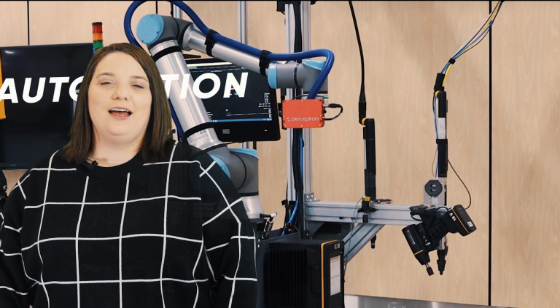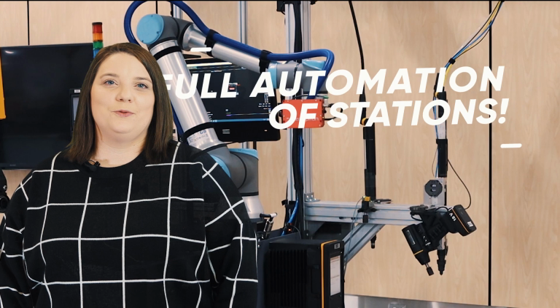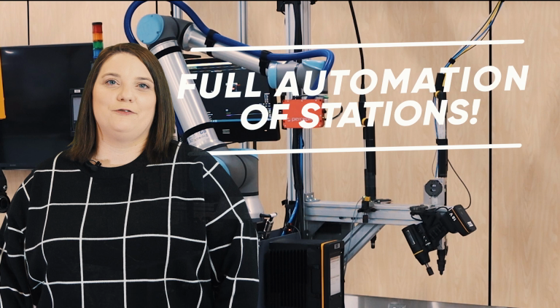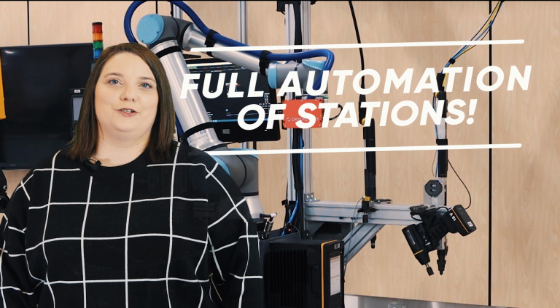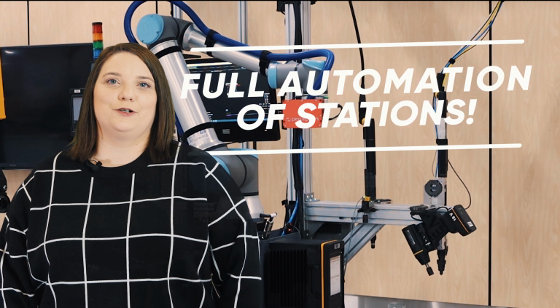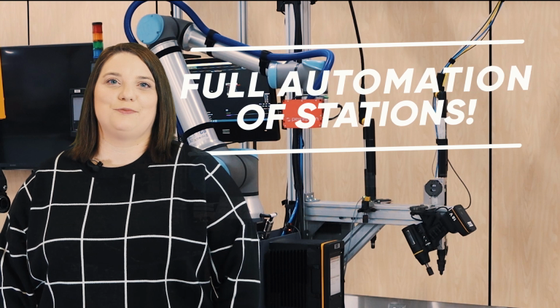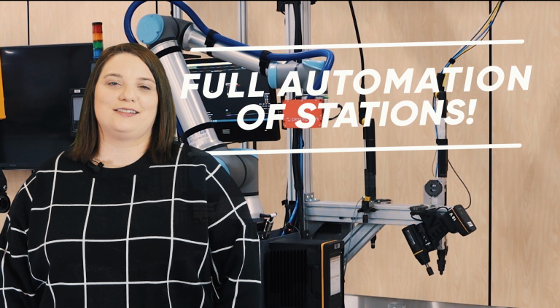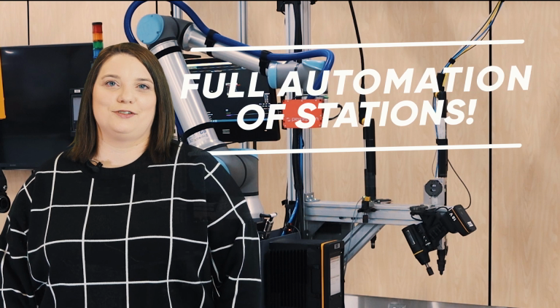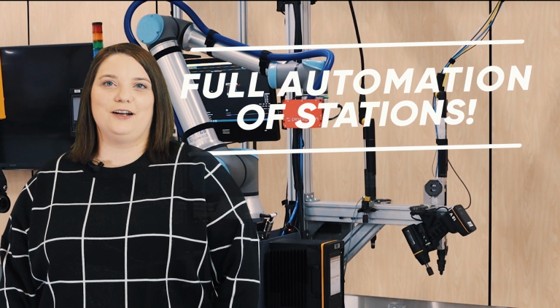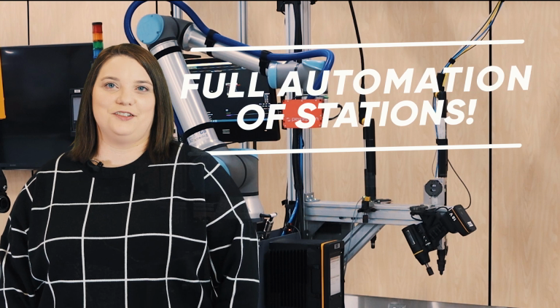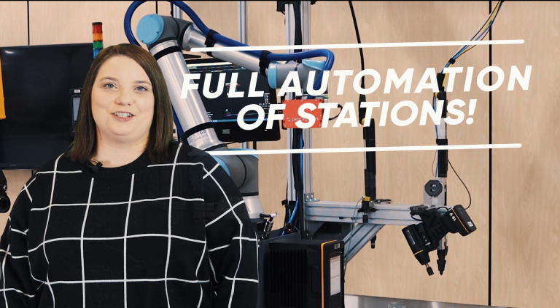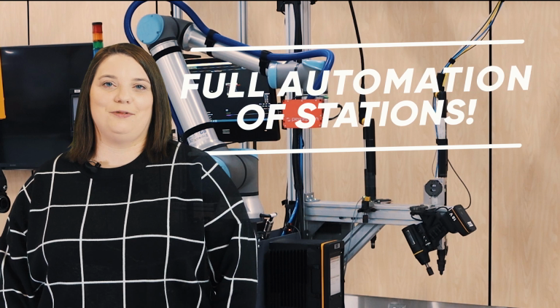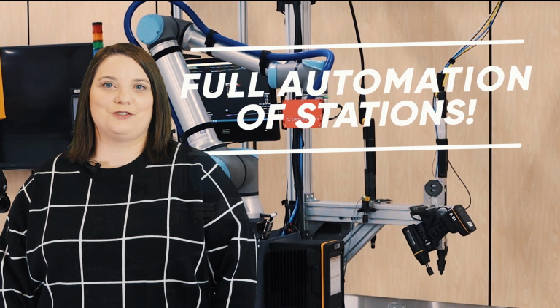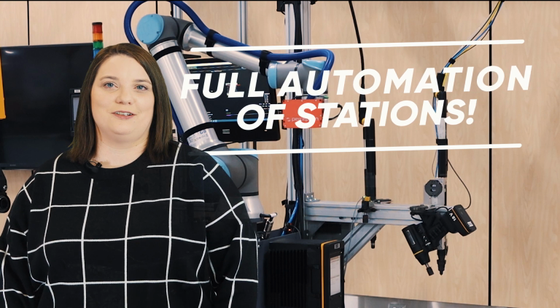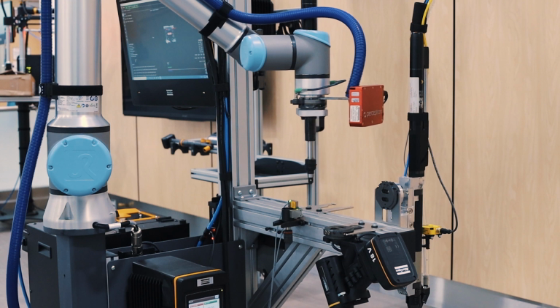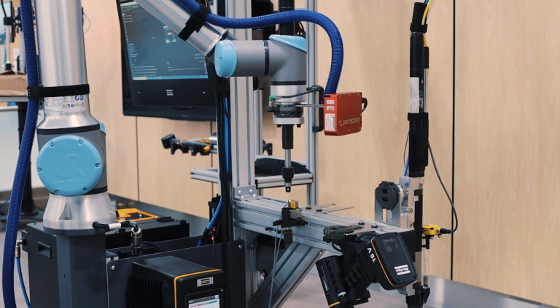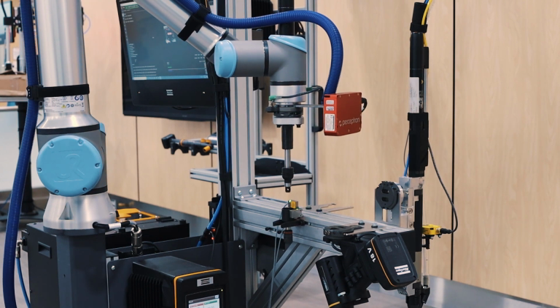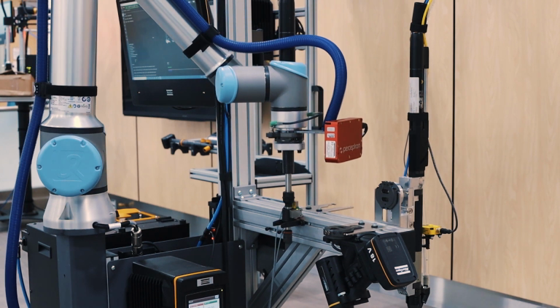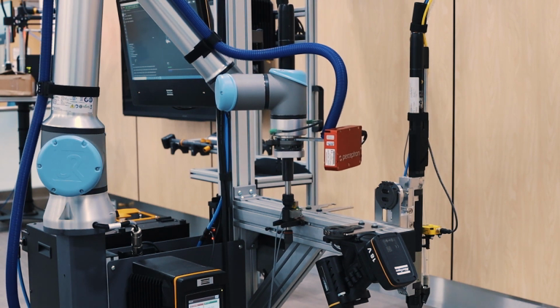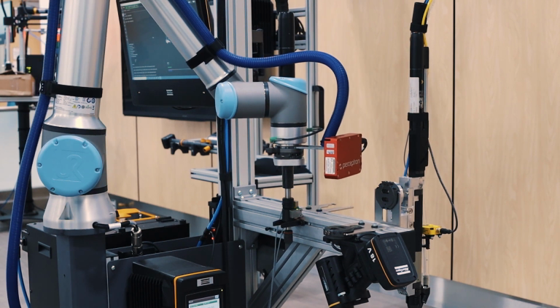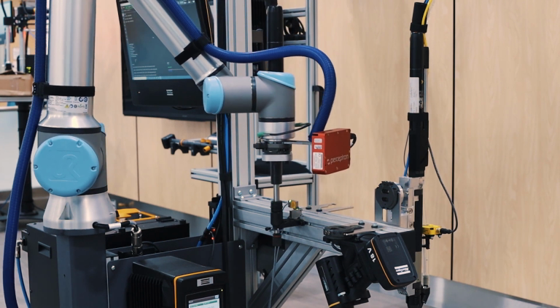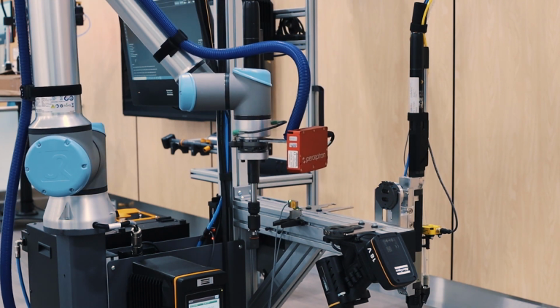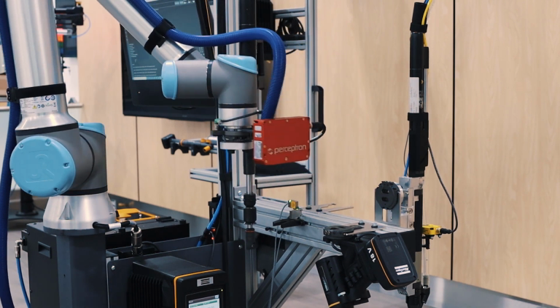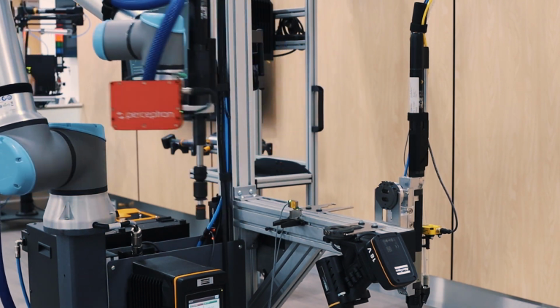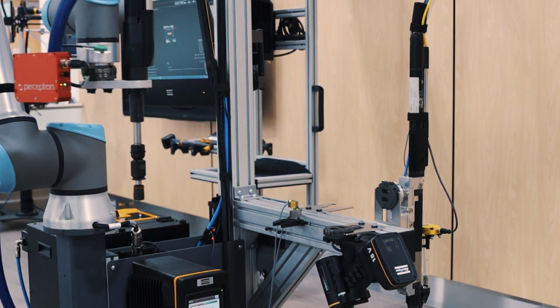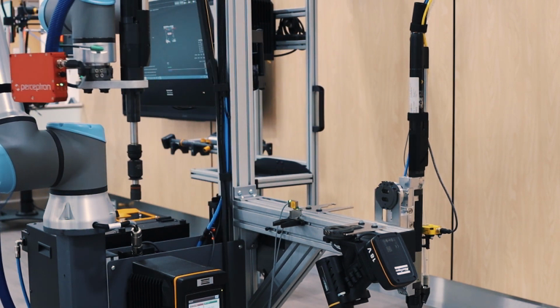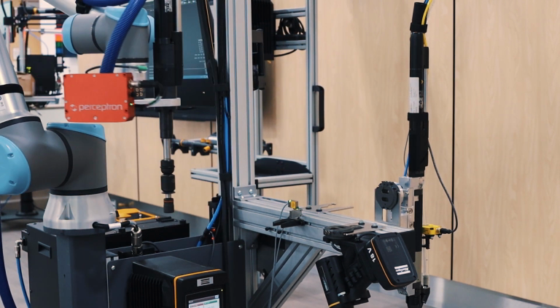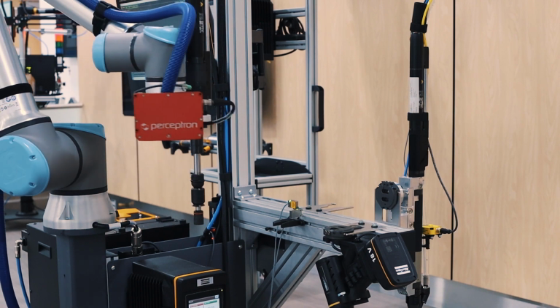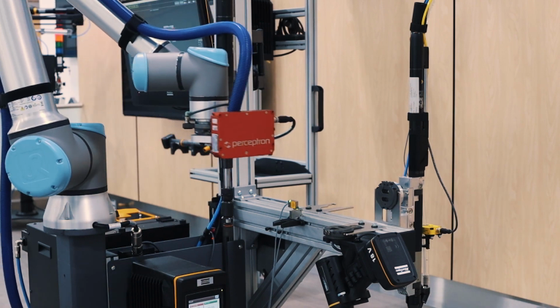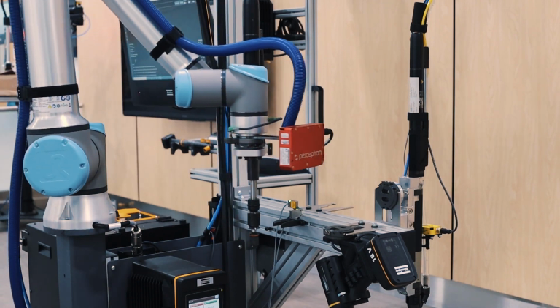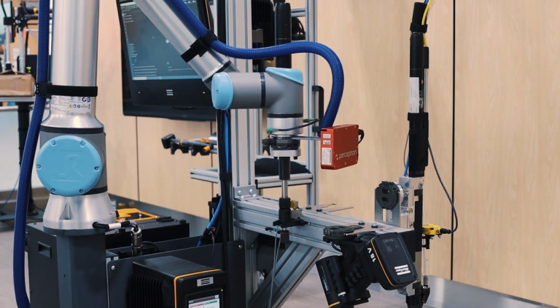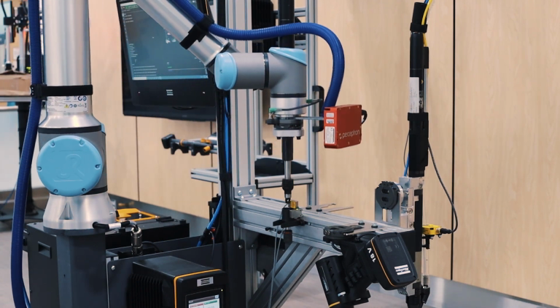Have you been waiting for a solution for a range of products that enables full automation of stations and applications where different sockets or bits are required? Are you ready to jump on the automation bandwagon with one of the latest and greatest products that Atlas Copco has to offer?